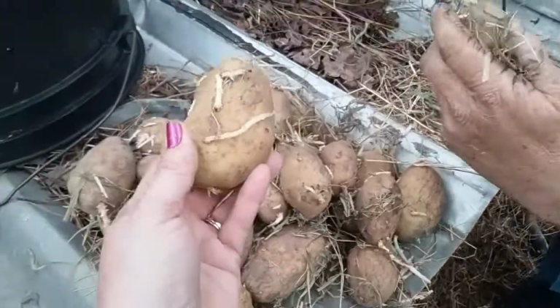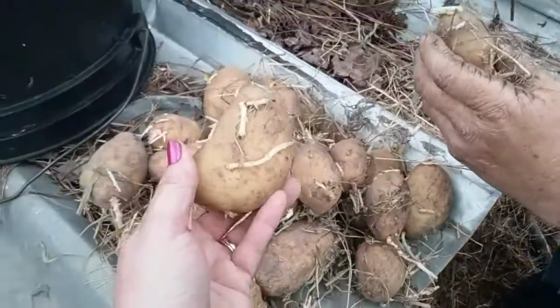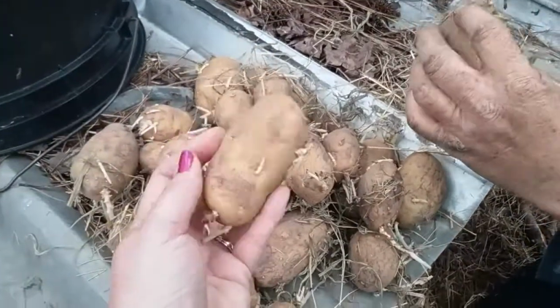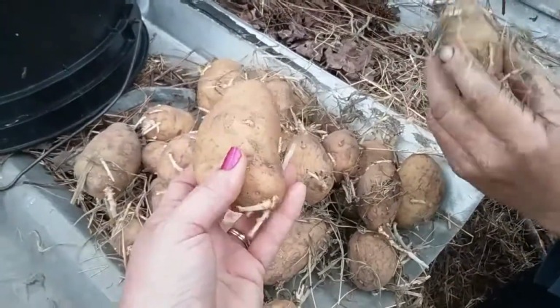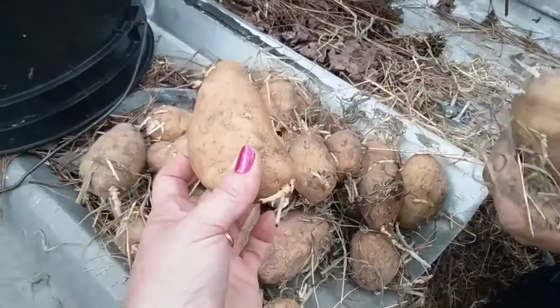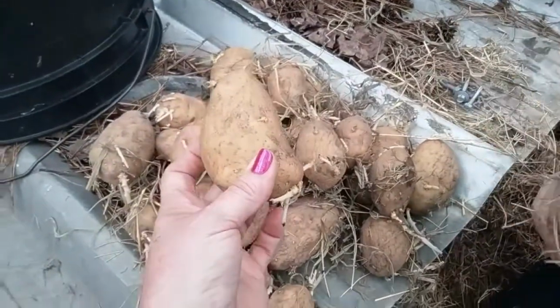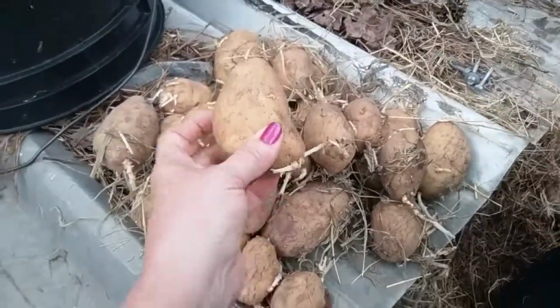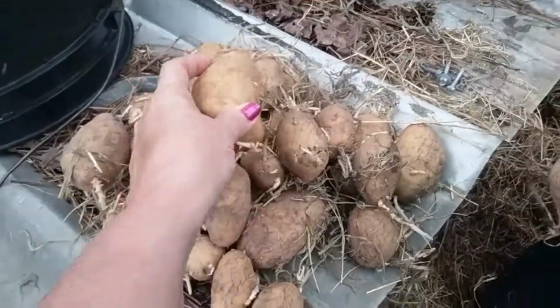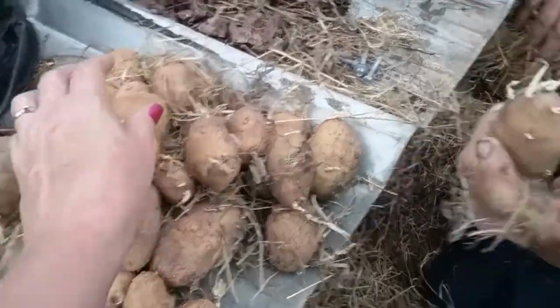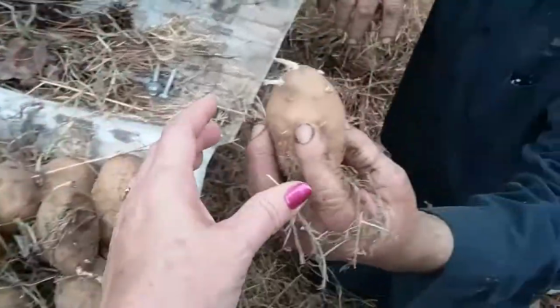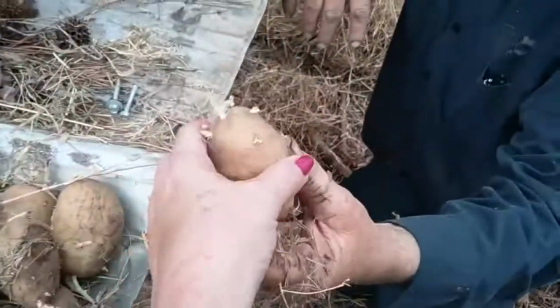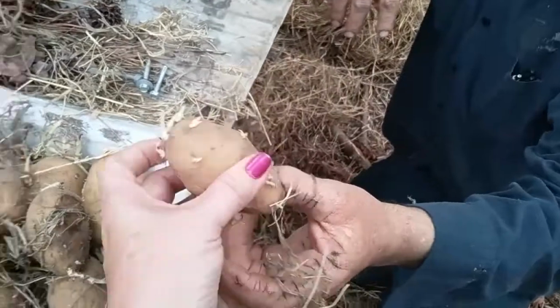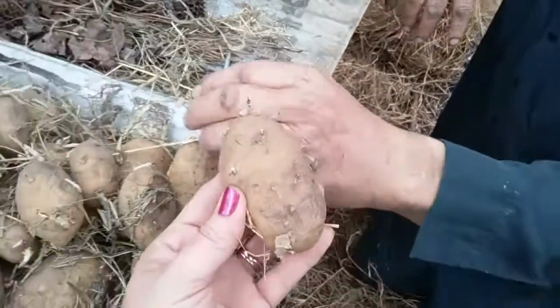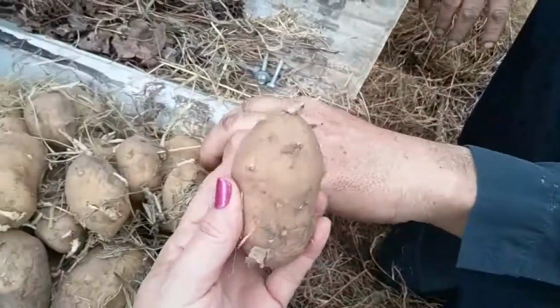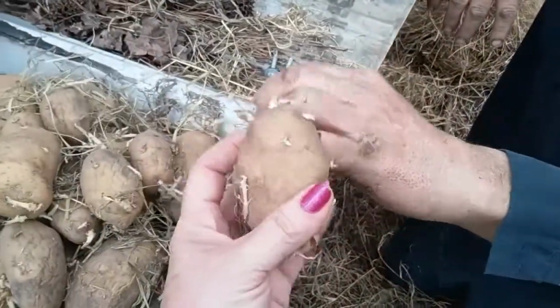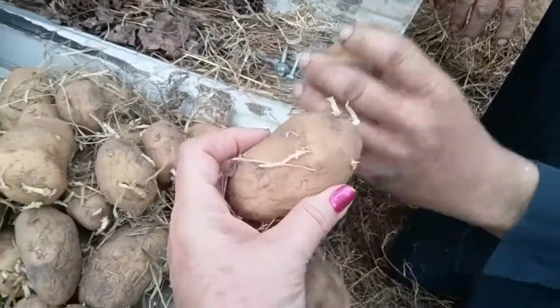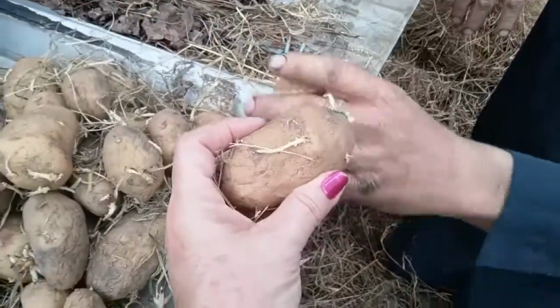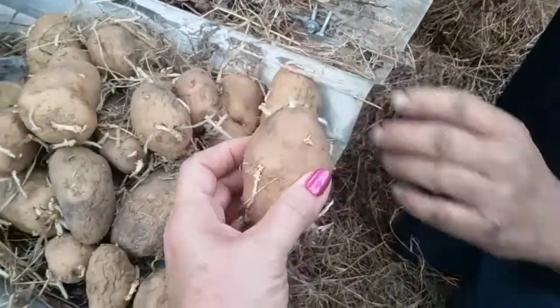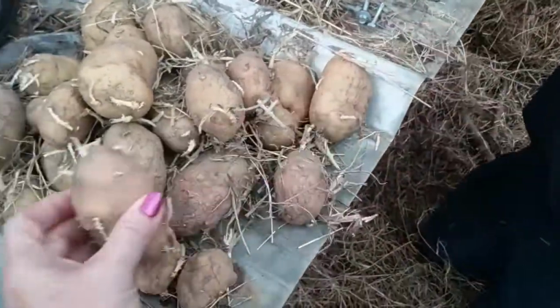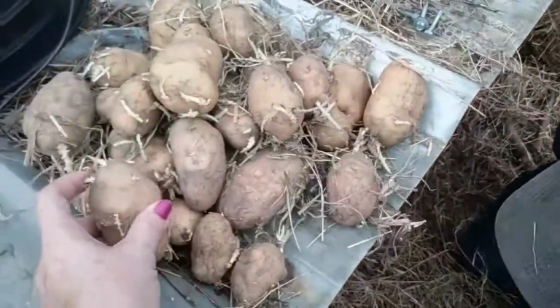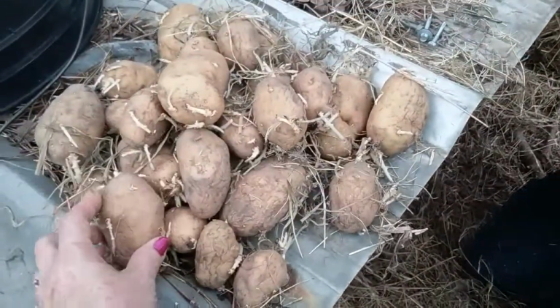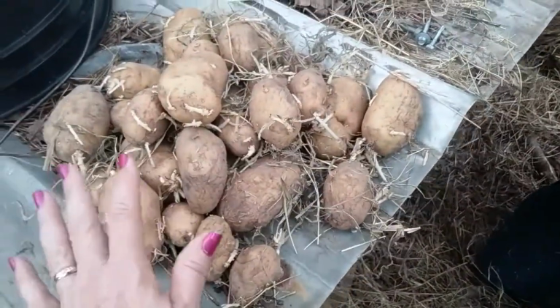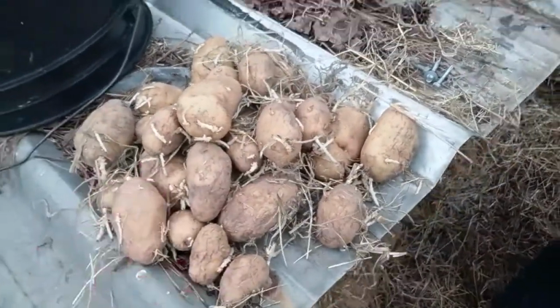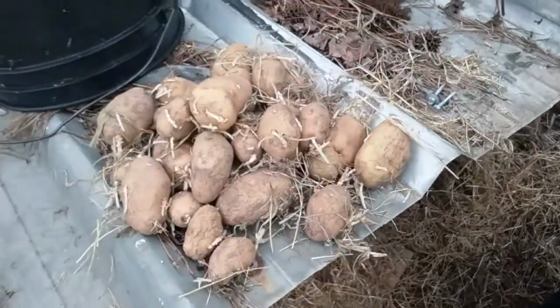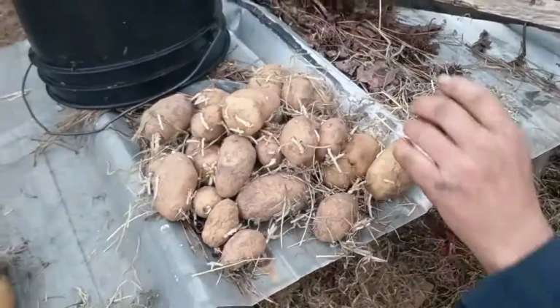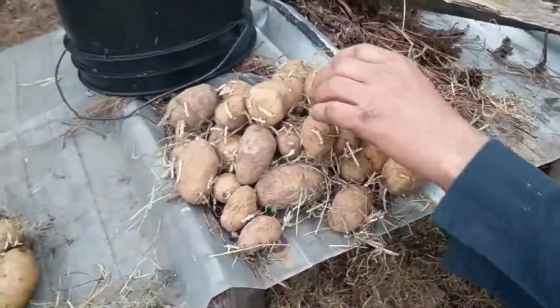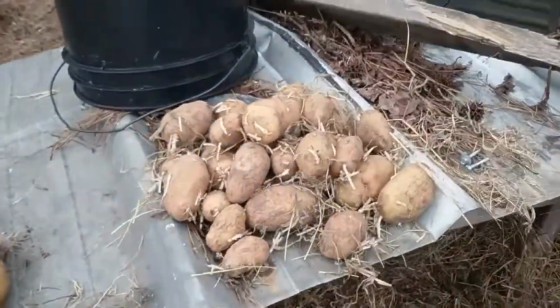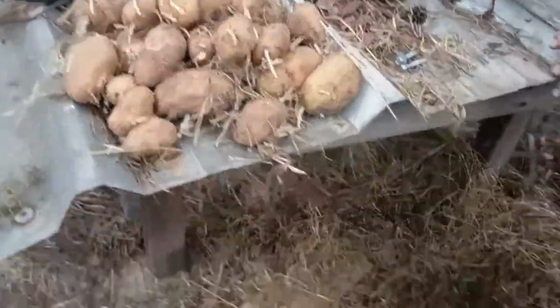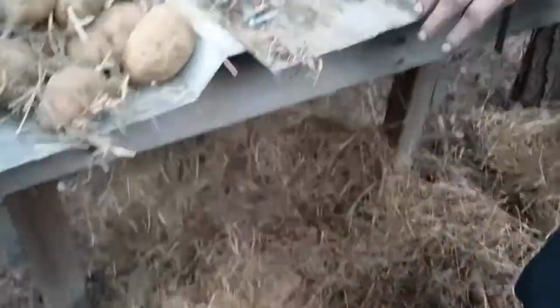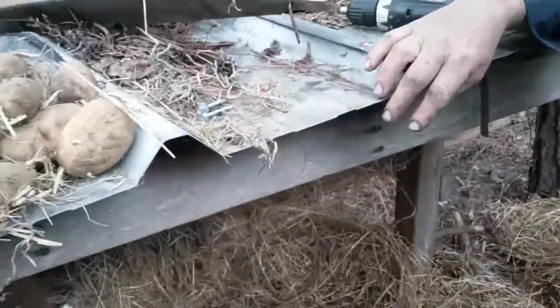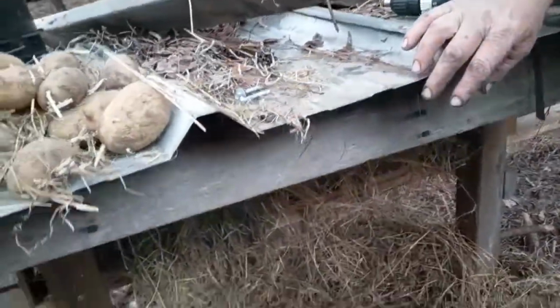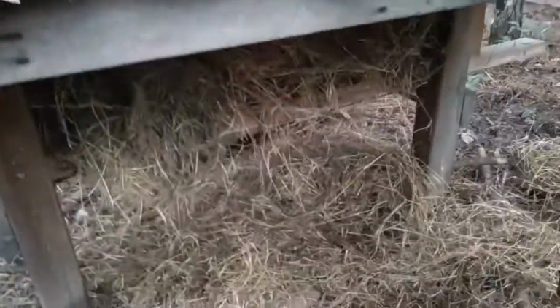This is for southeastern North Carolina, where we have horrible, hot, humid summers. I think this is really good, y'all. This is done. This is beautiful. Anyway, hope something here helped you. It's just a box filled with hay.